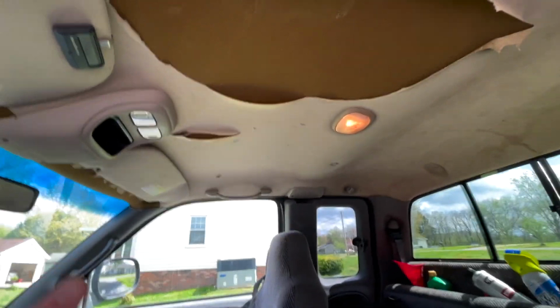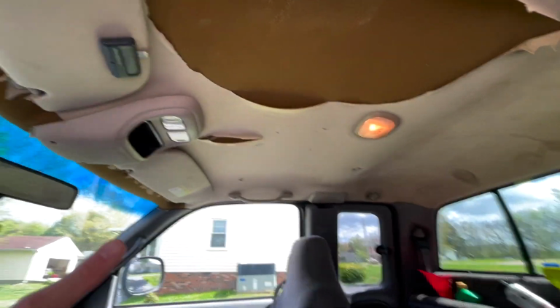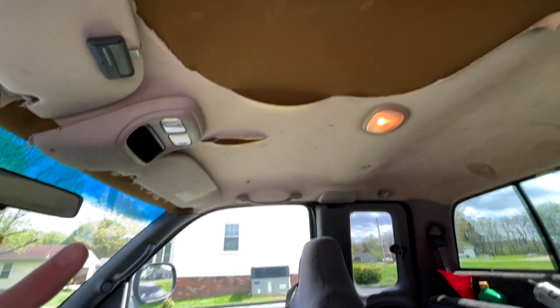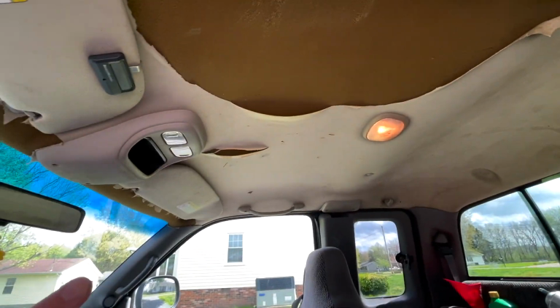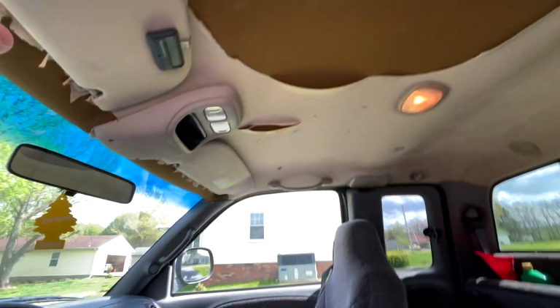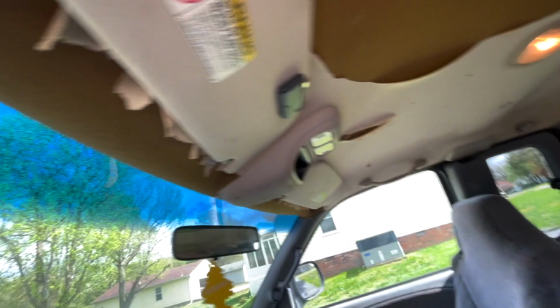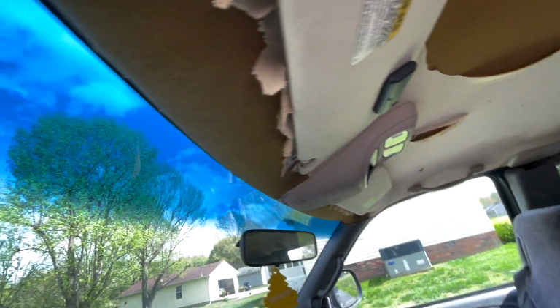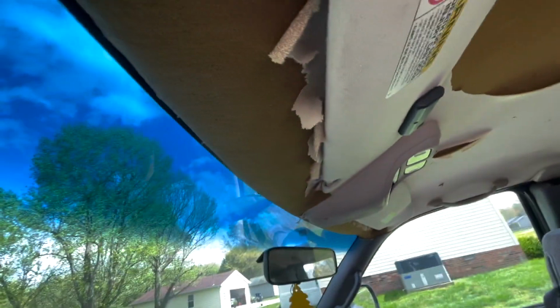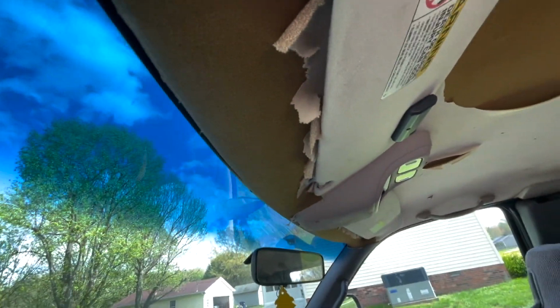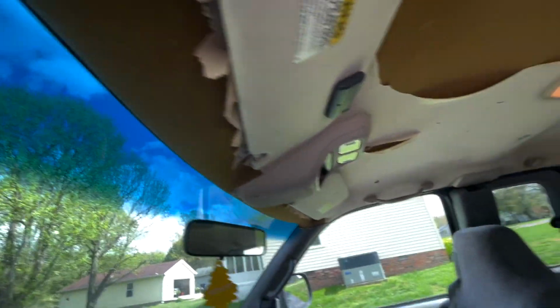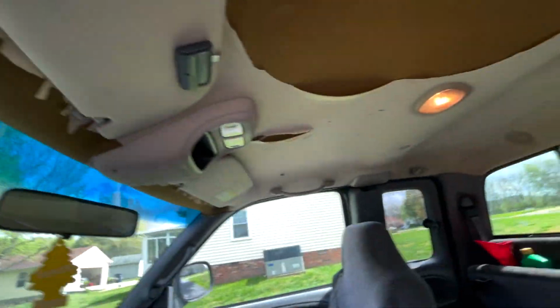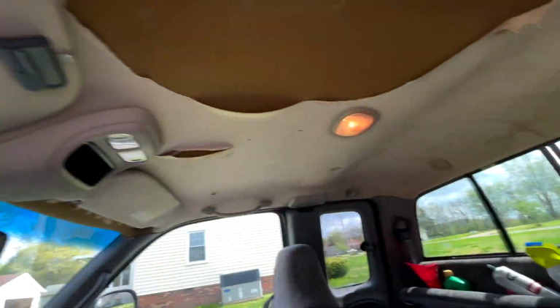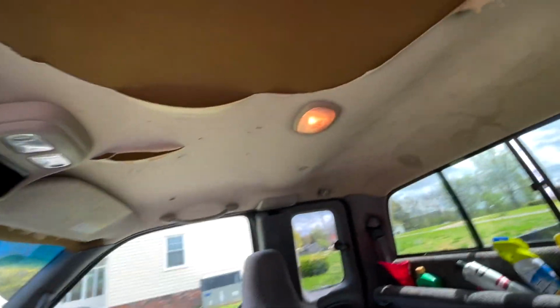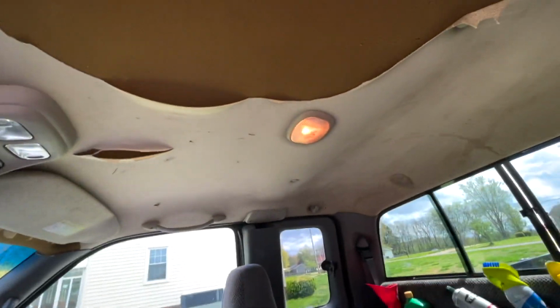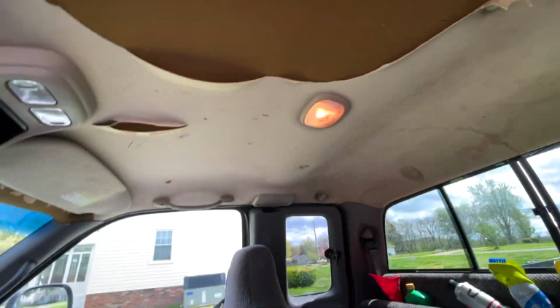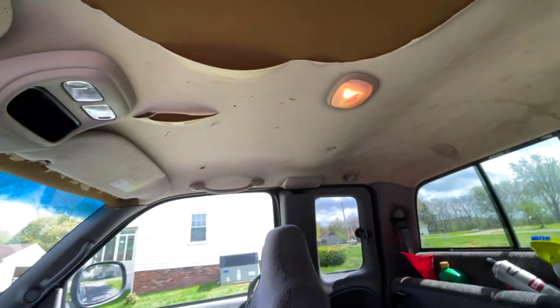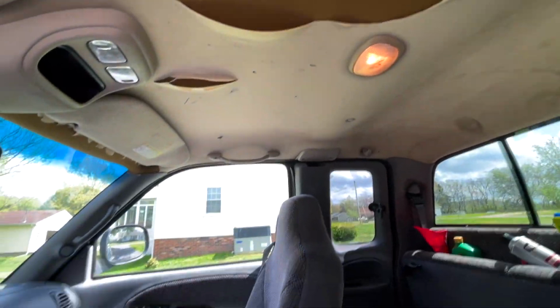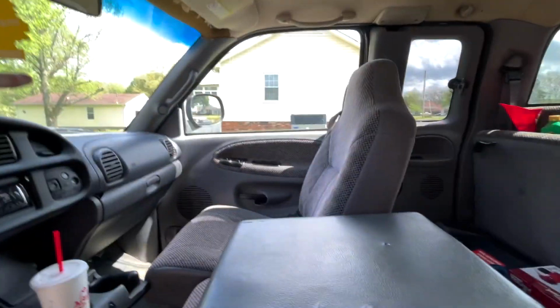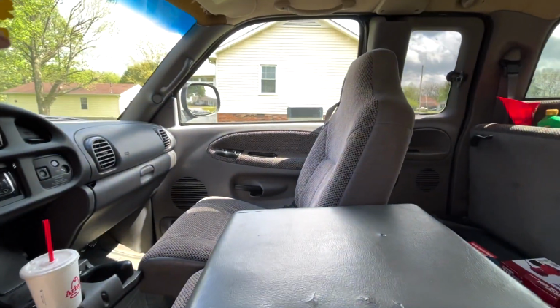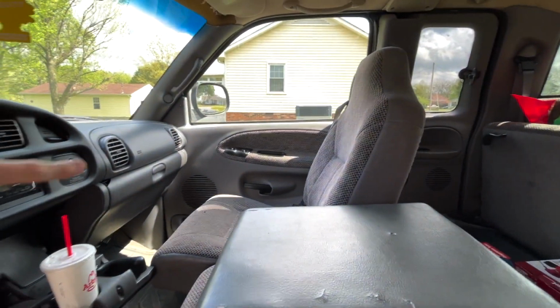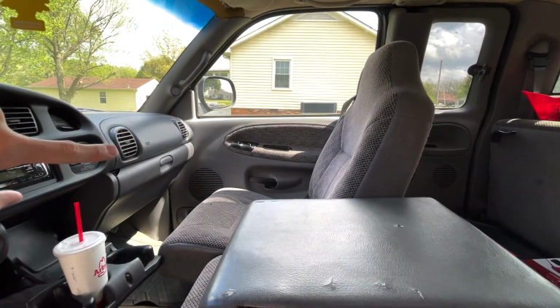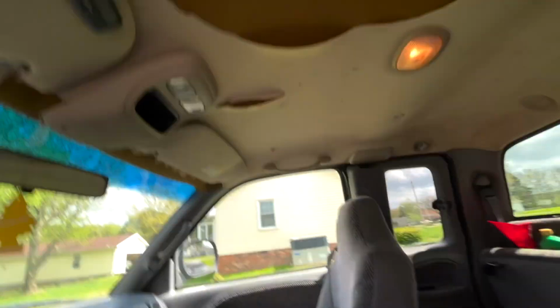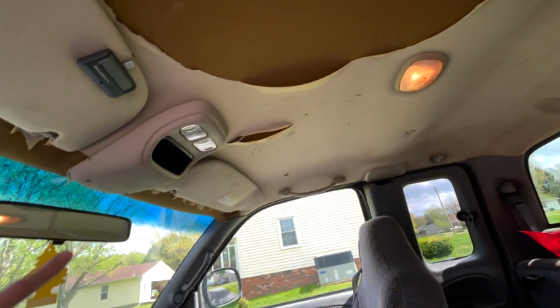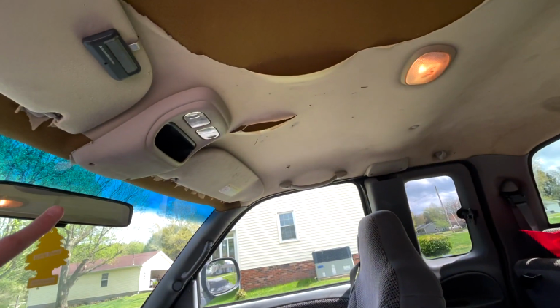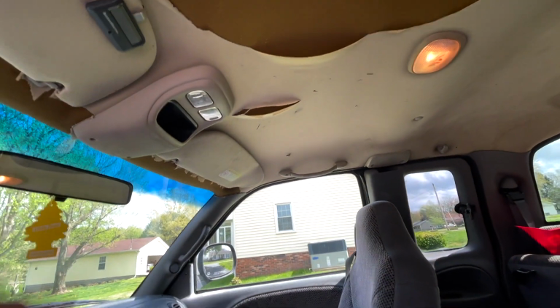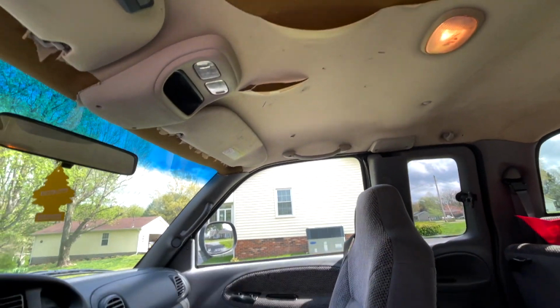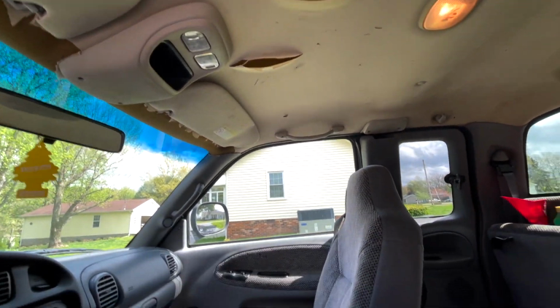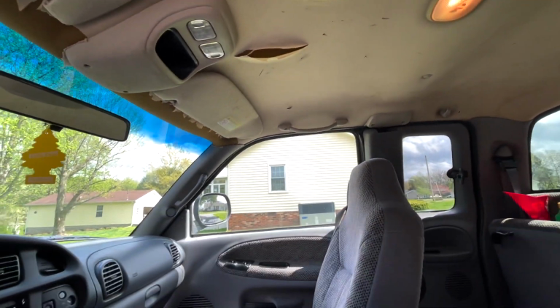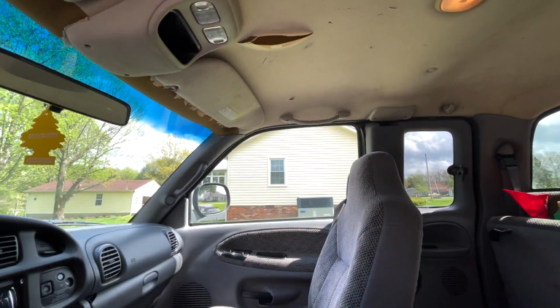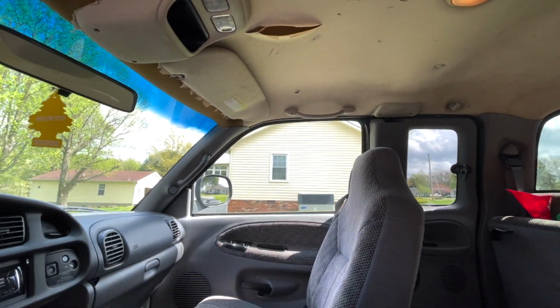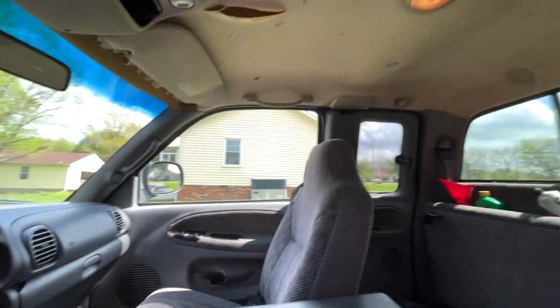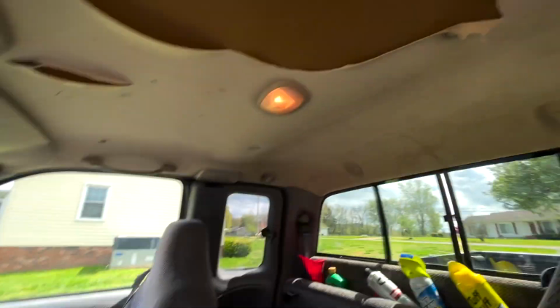As you can see it's in a little condition to be yet desired. It's kind of a tan color and I'm putting a gray color in it. If you notice the dash is gray but the top is tan. Either way we're going to take it out.